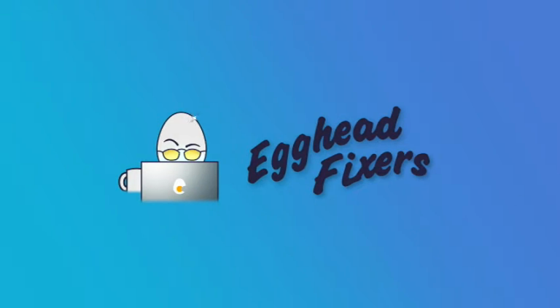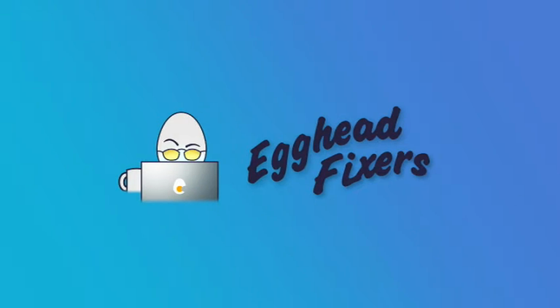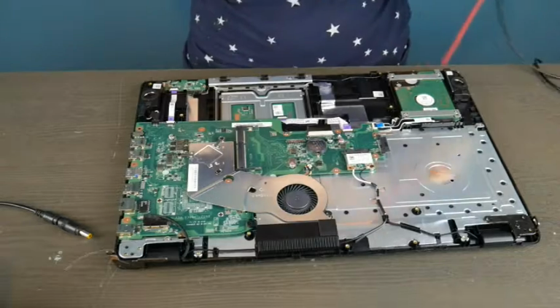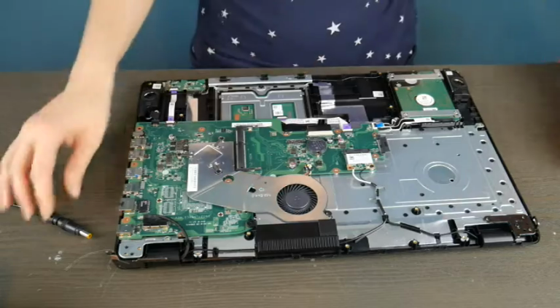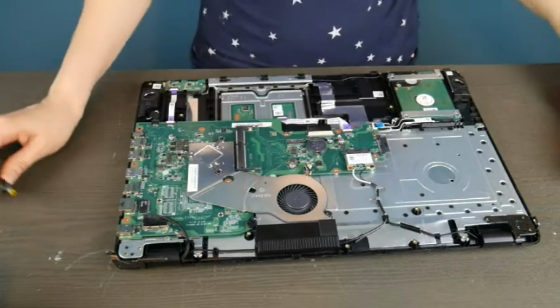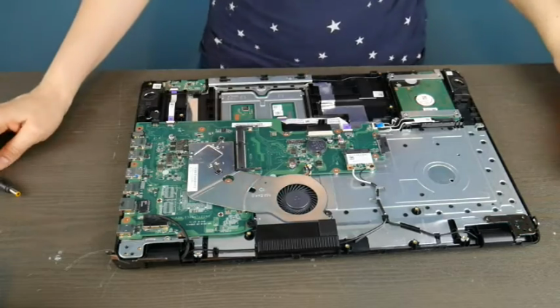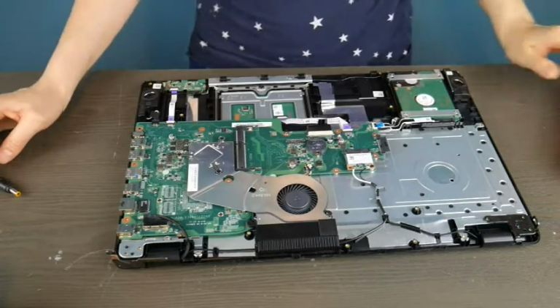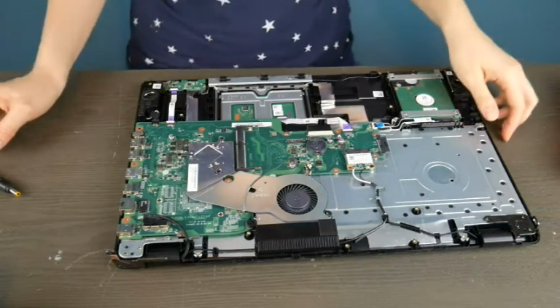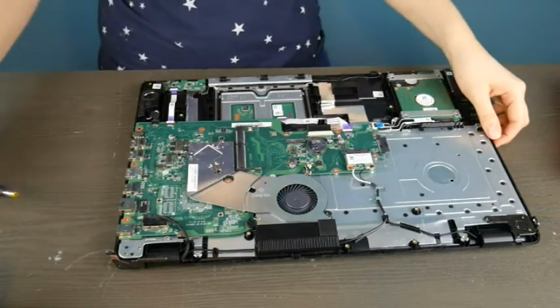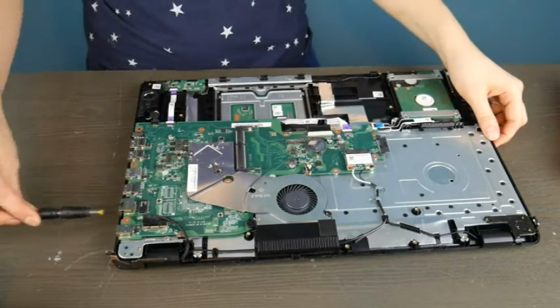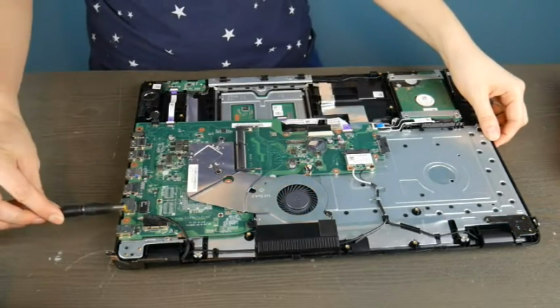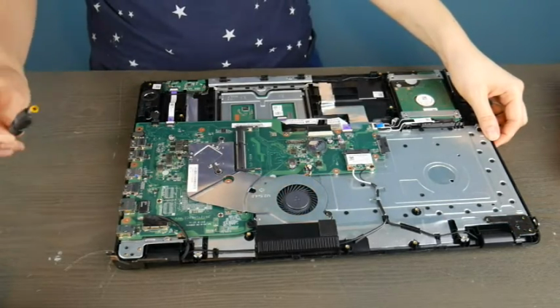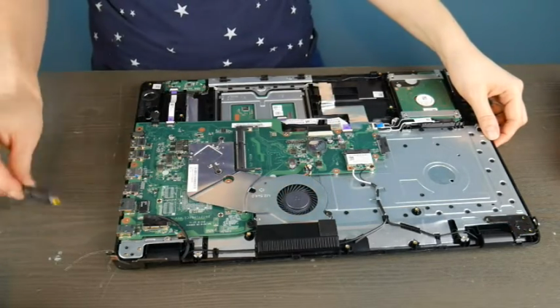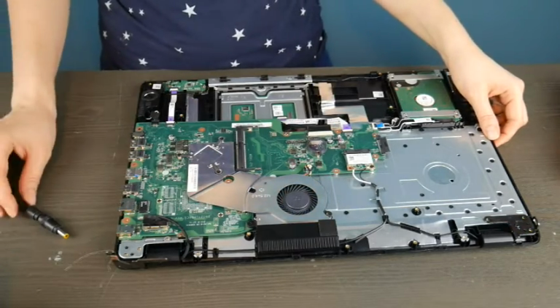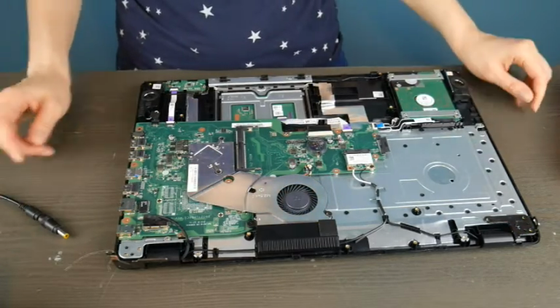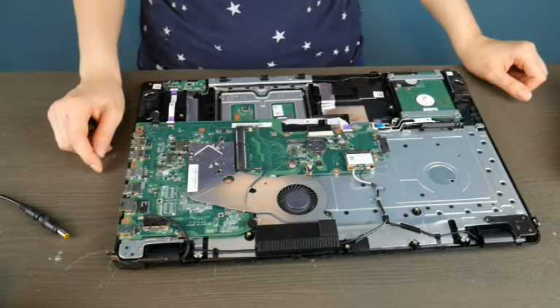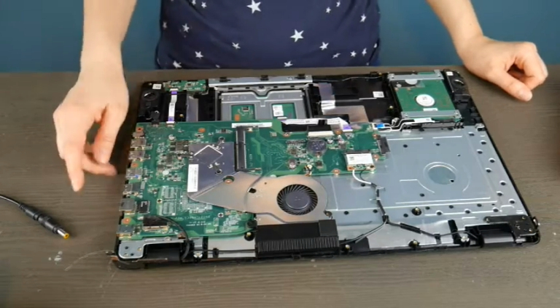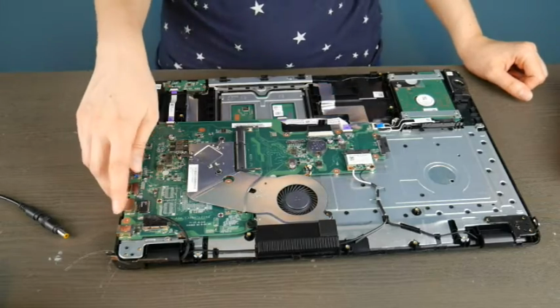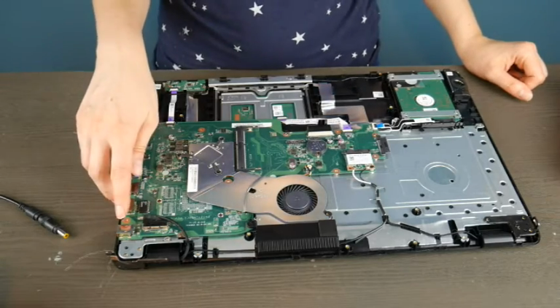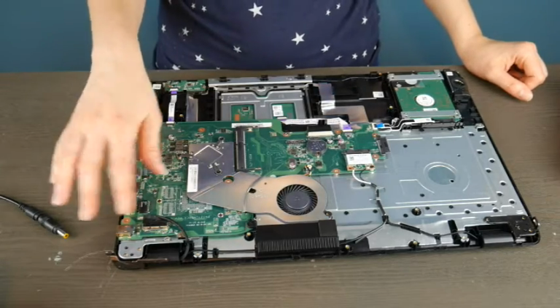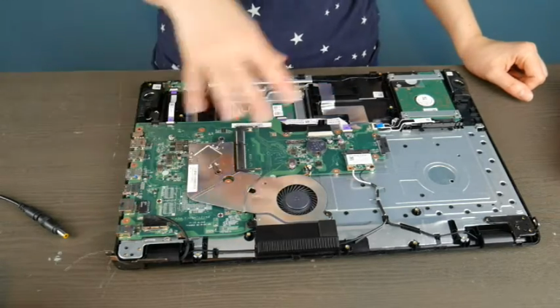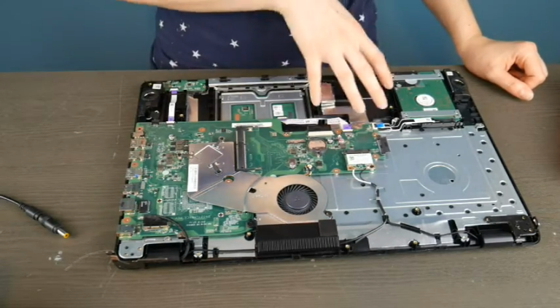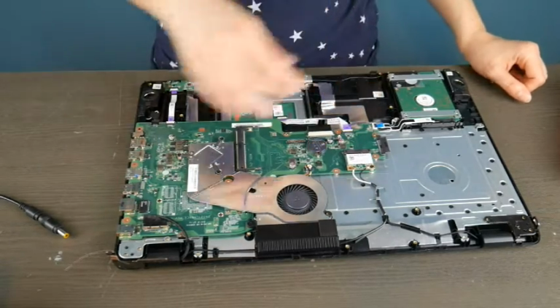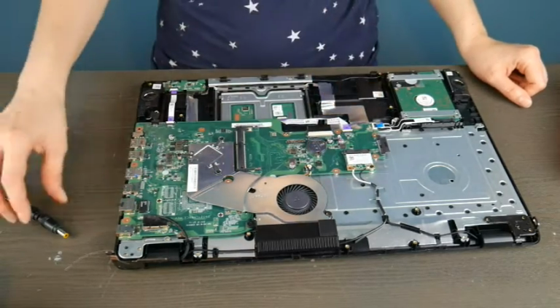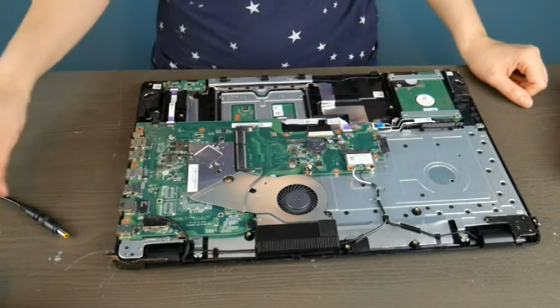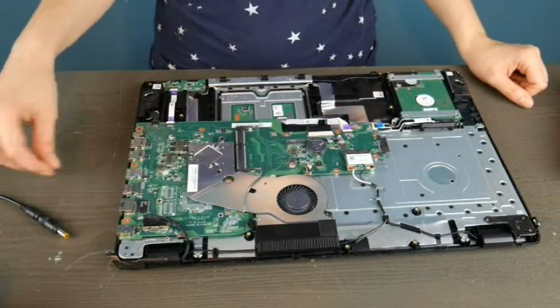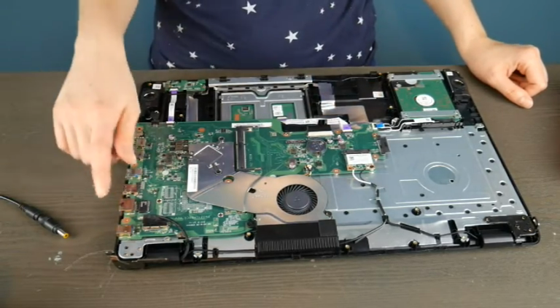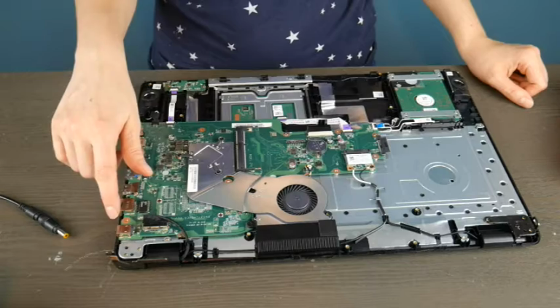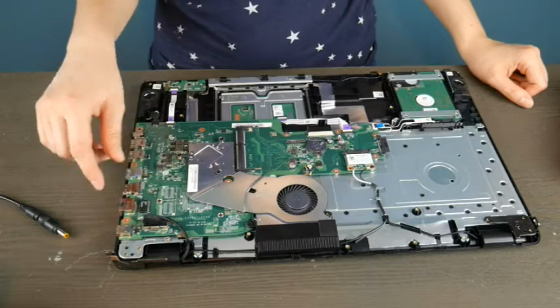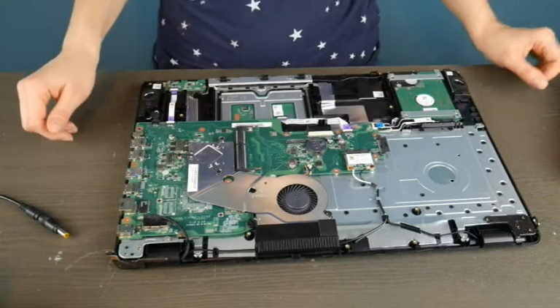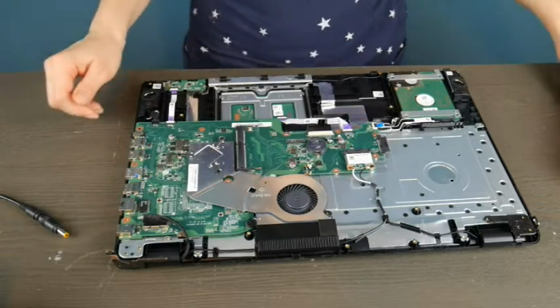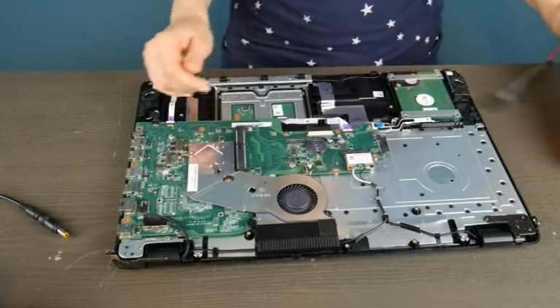Hello my fellow AgKids, this is Liz. Today we're going to go over what to do when you plug your power cord into the port or power jack on your HP computer and nothing seems to happen — you don't get an indicator light. If you find this video helpful, please like, share, and subscribe.